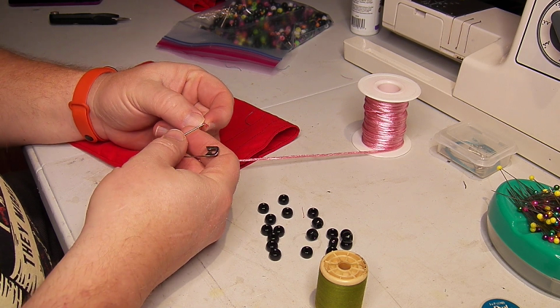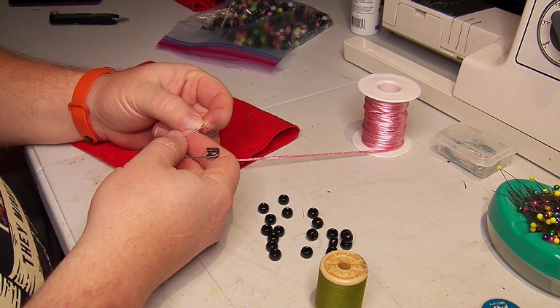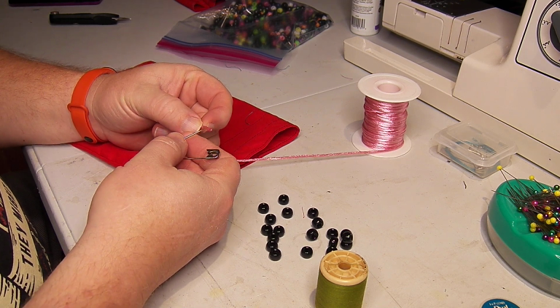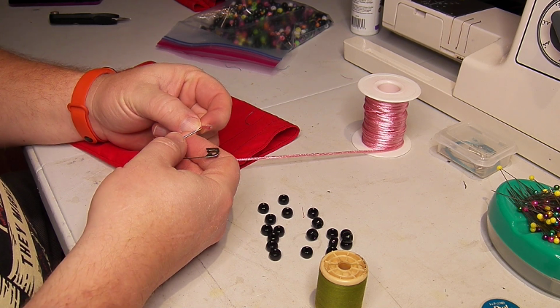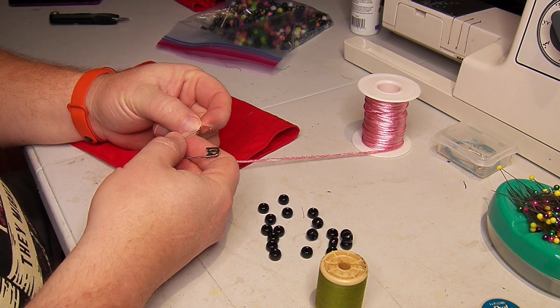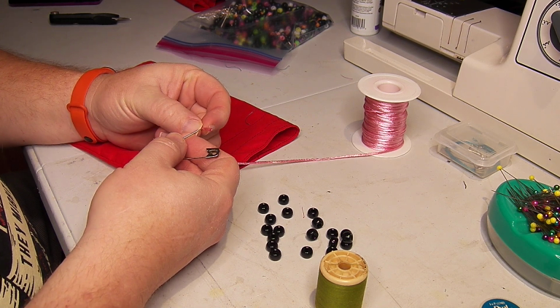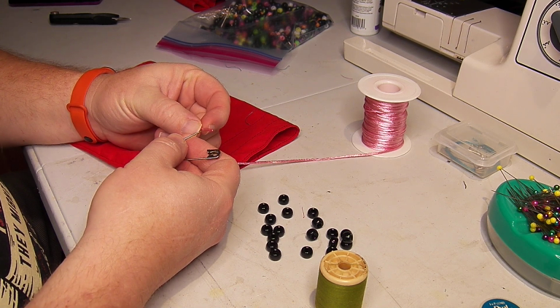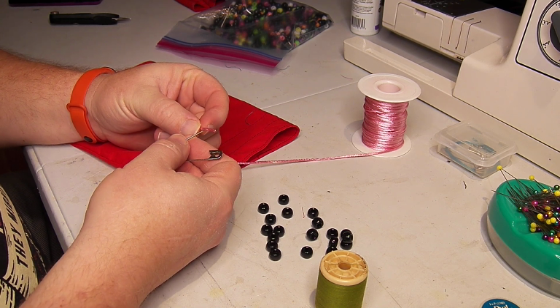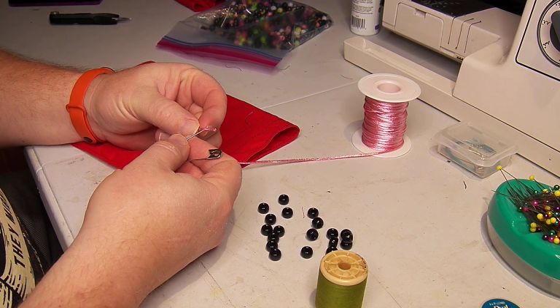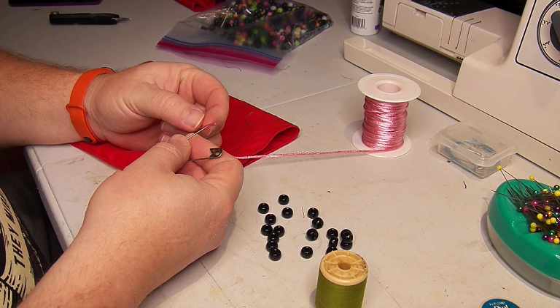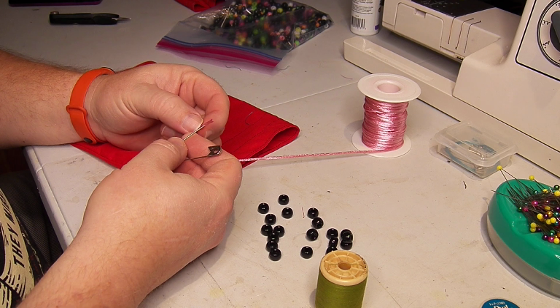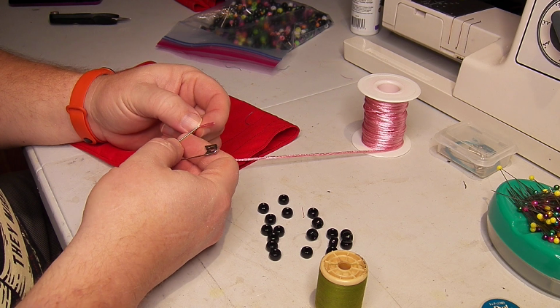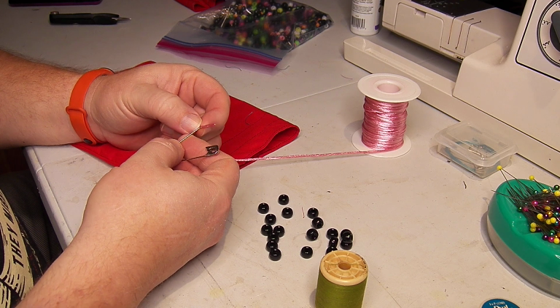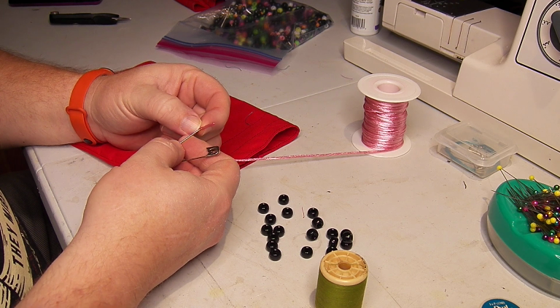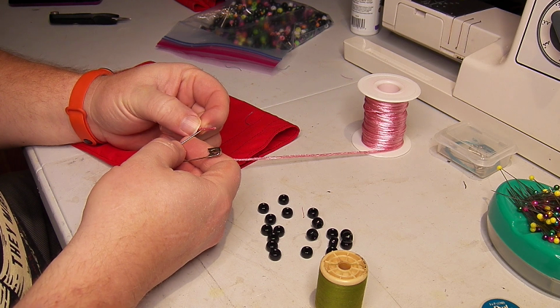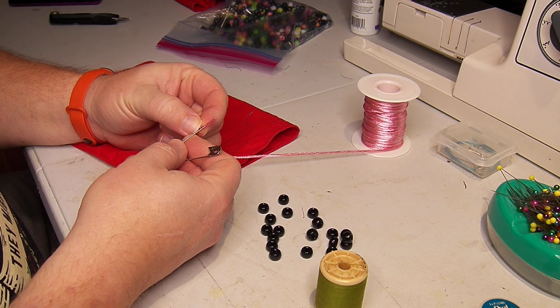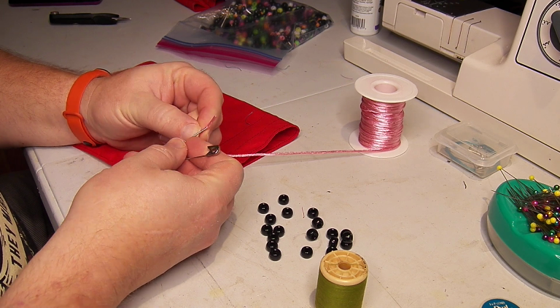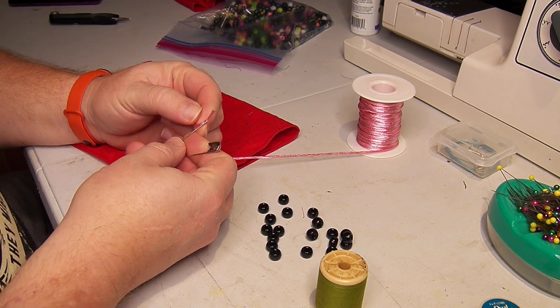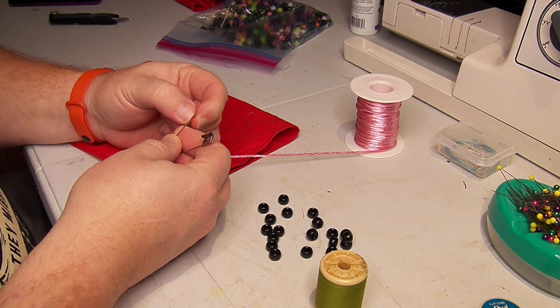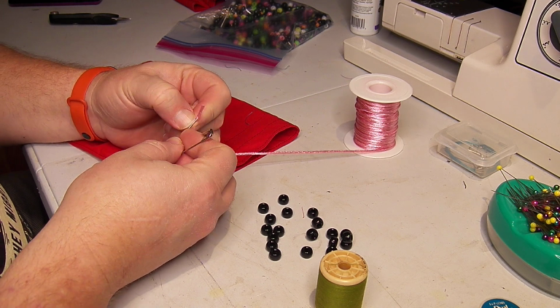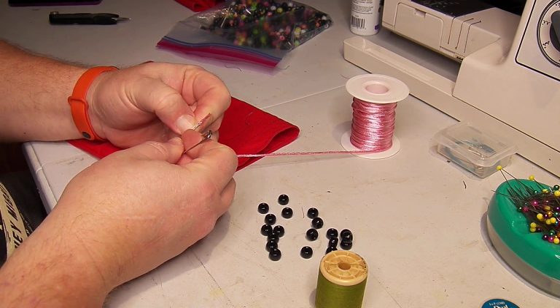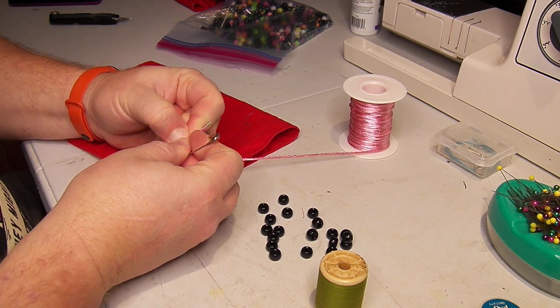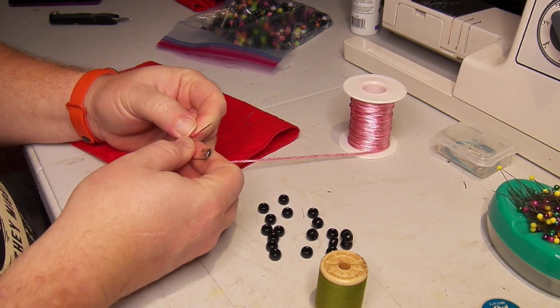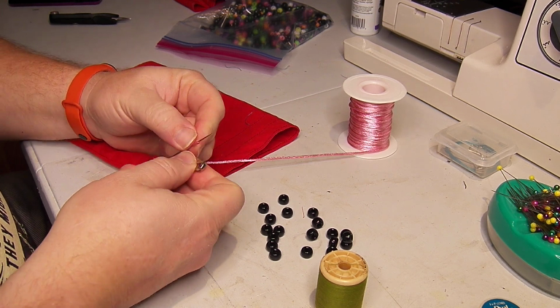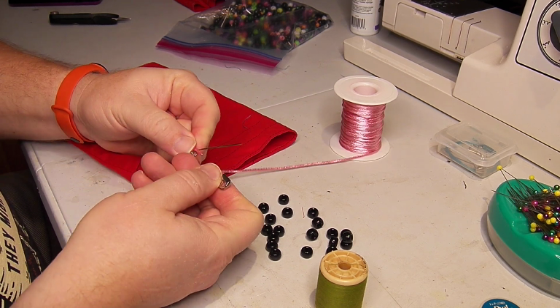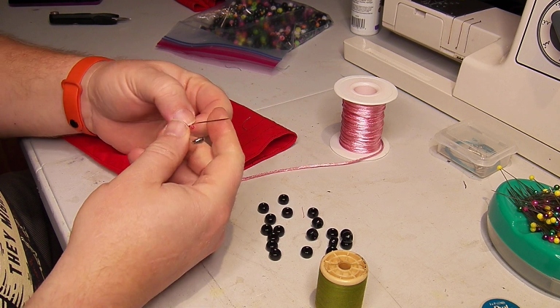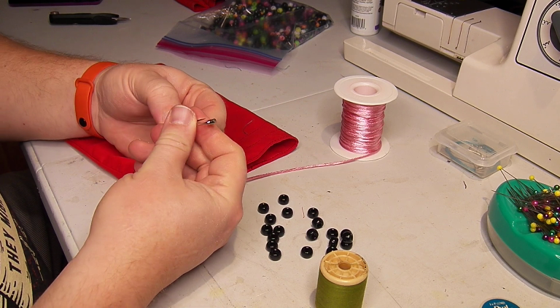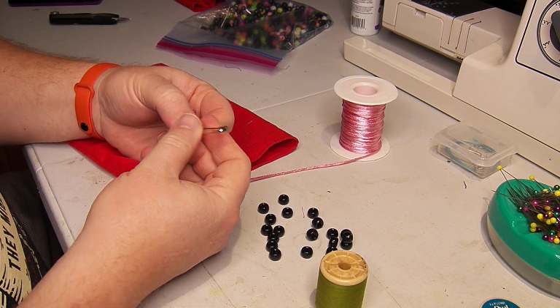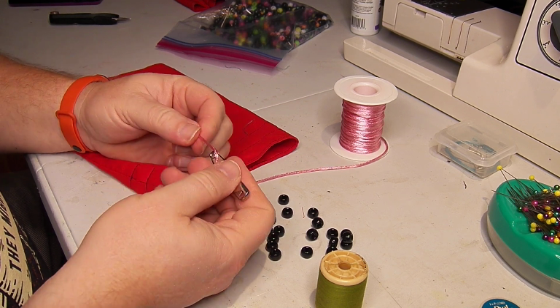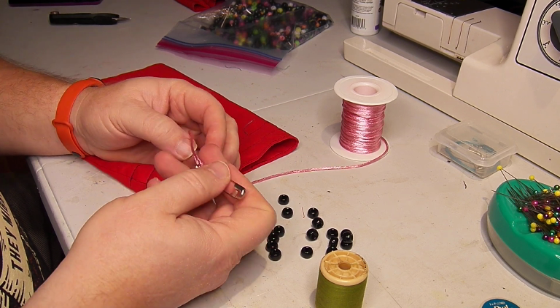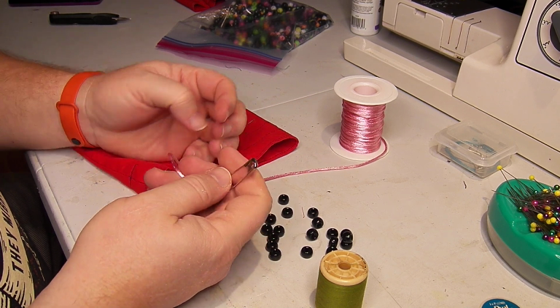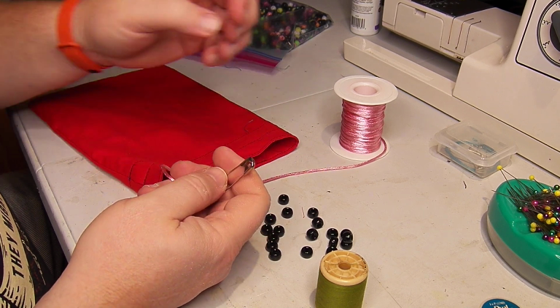I finished my old roll and opened this new roll, working on the batch of bags I've been doing here.